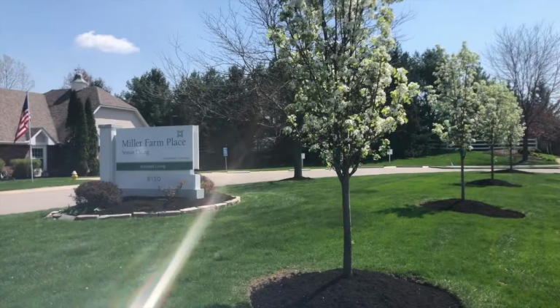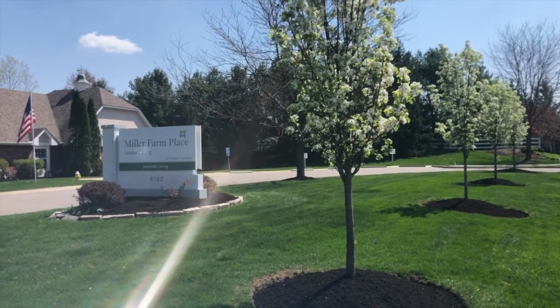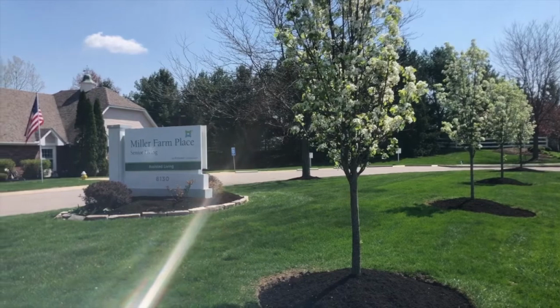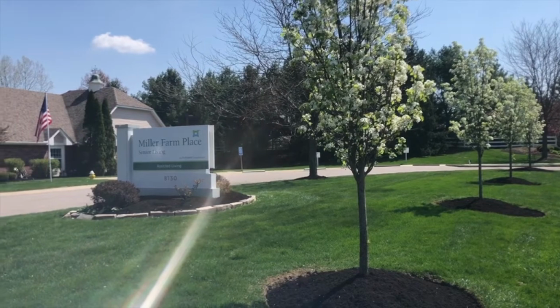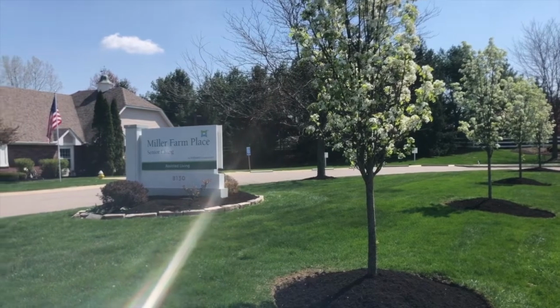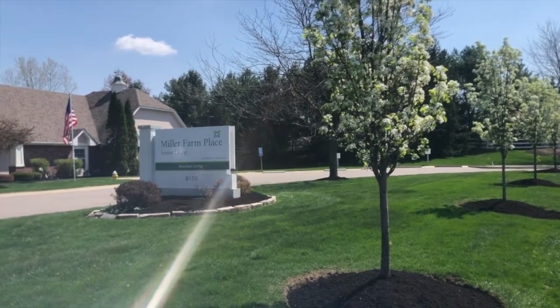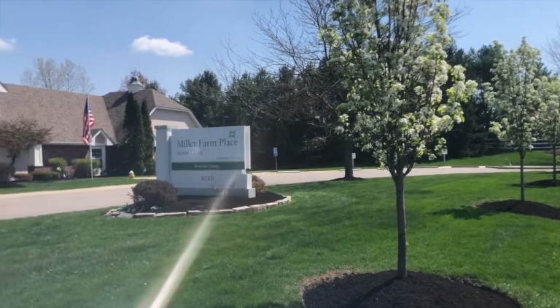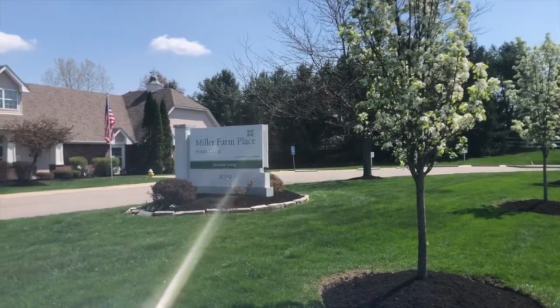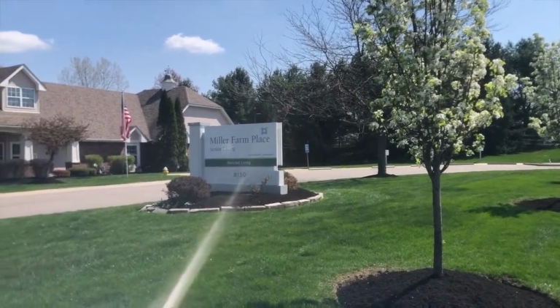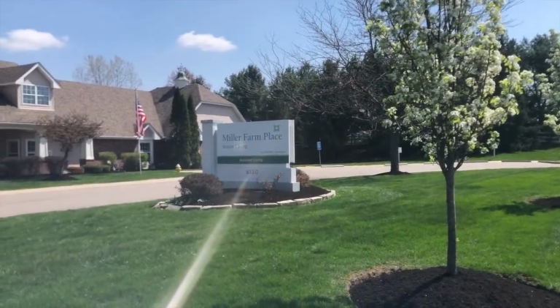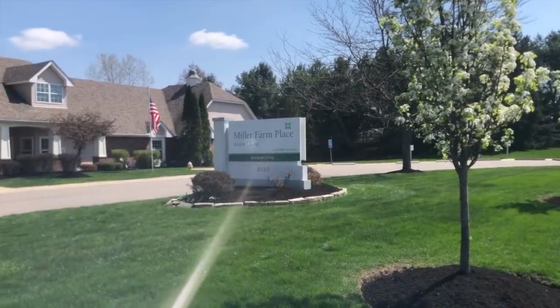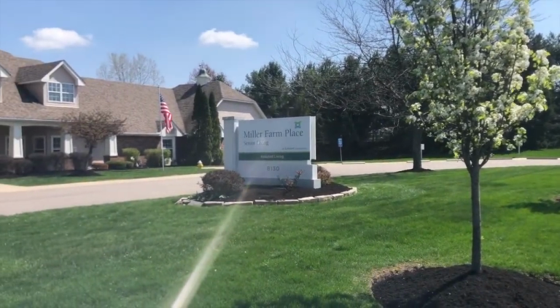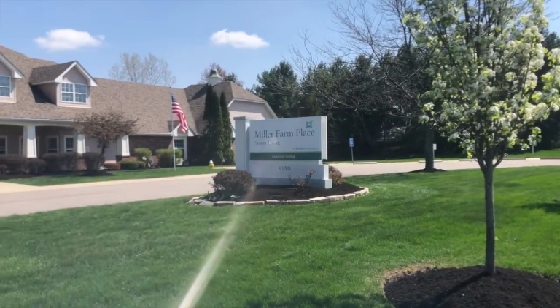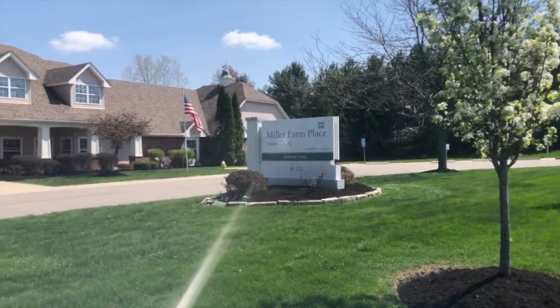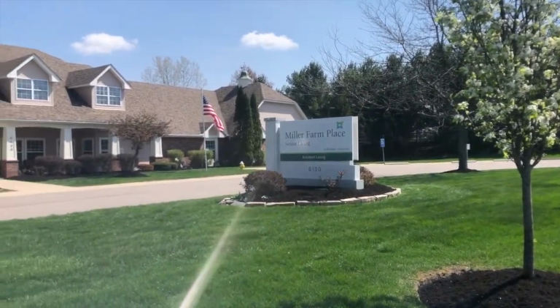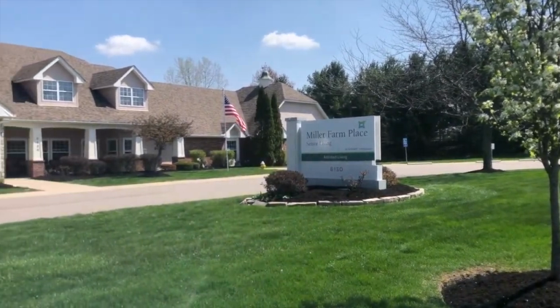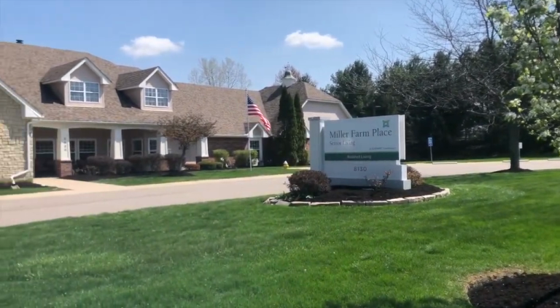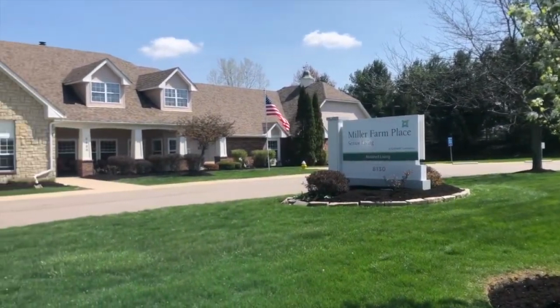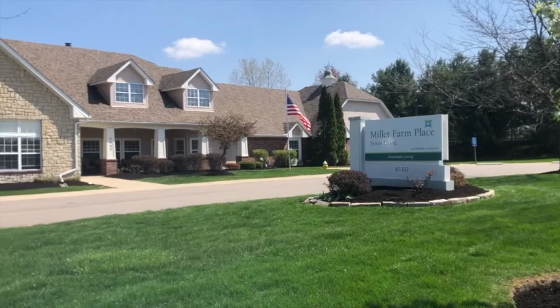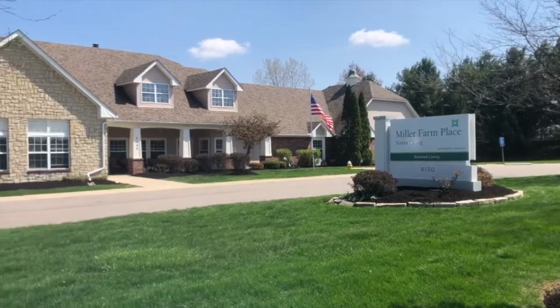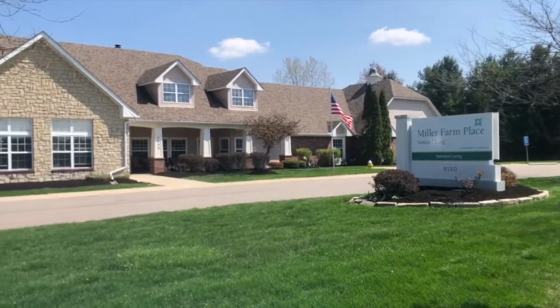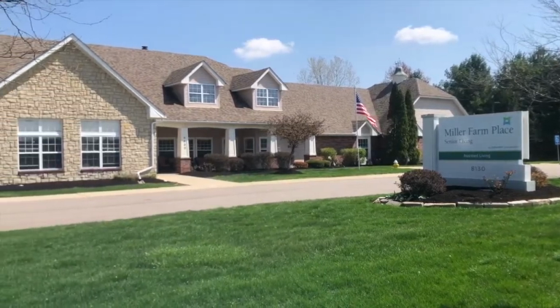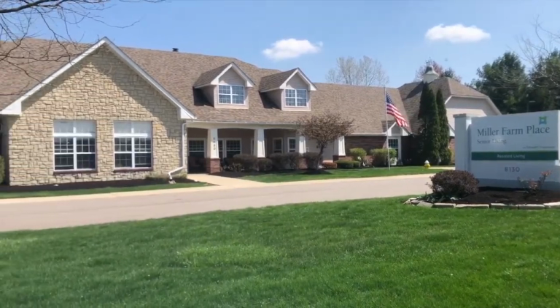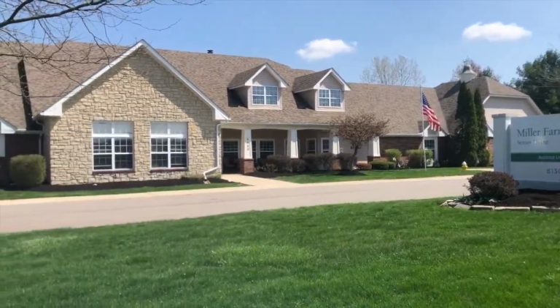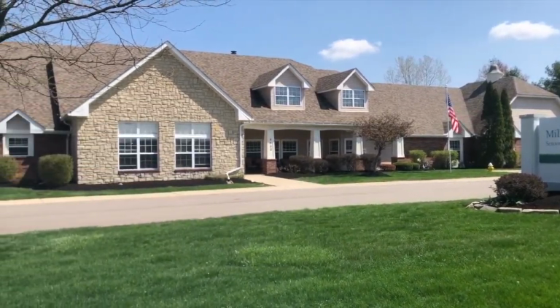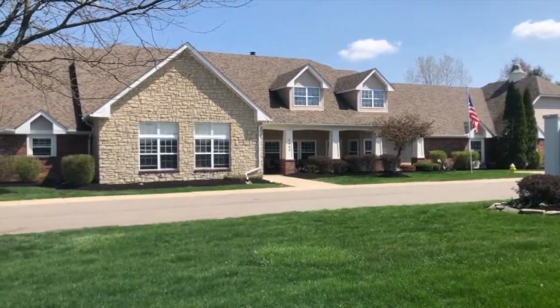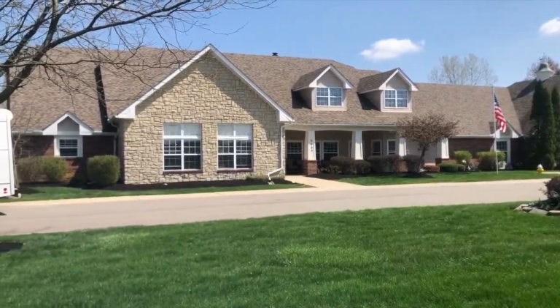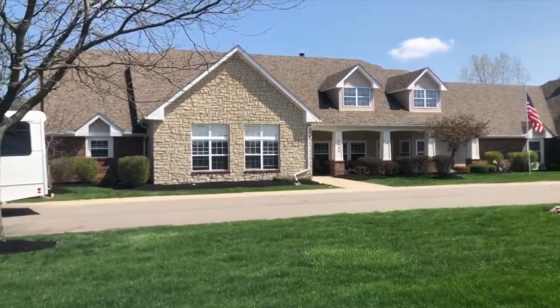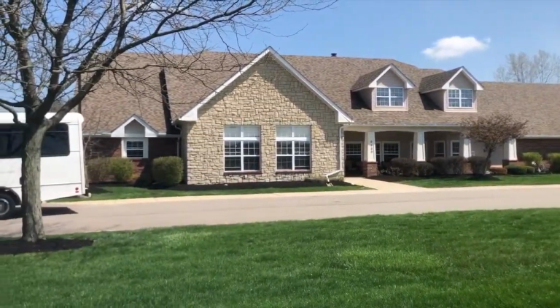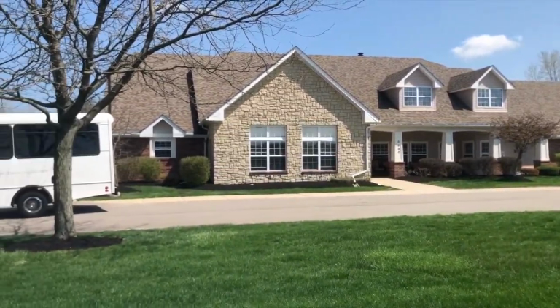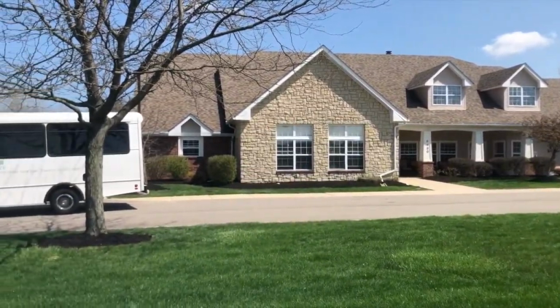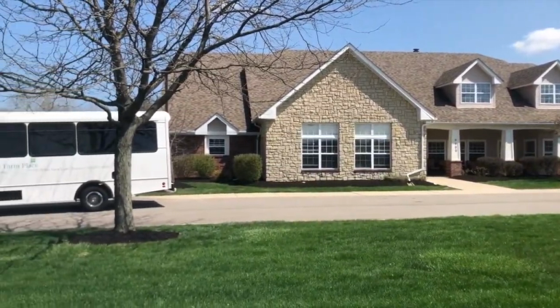Hello and welcome to Miller Farm Place Assisted Living, located at 8130 Miller Farm Lane, about one mile west of downtown Centerville off of 725.